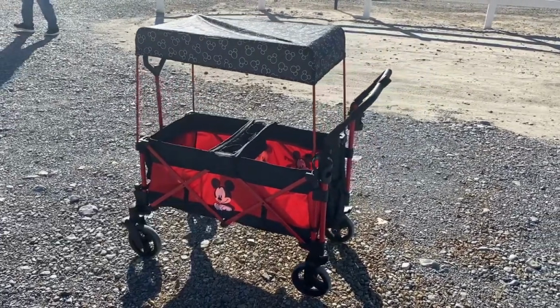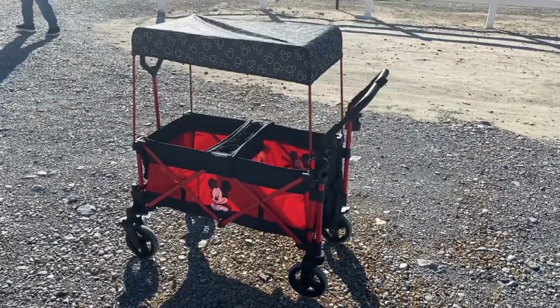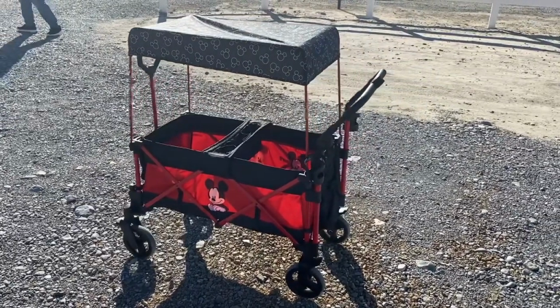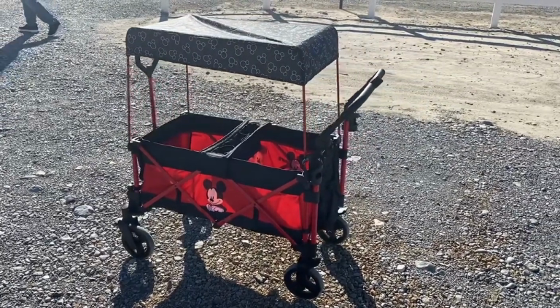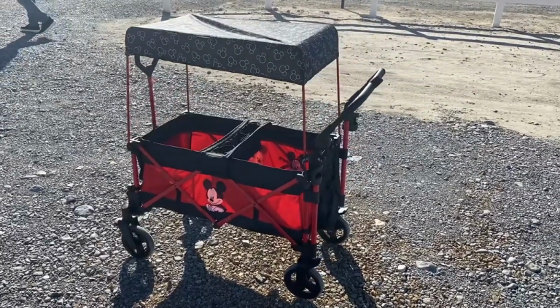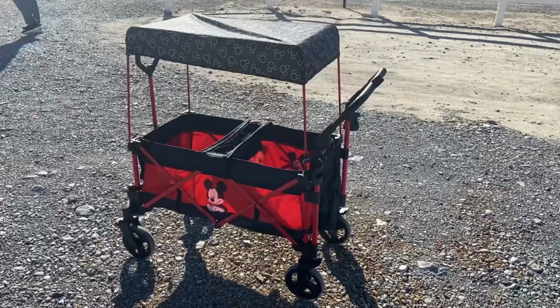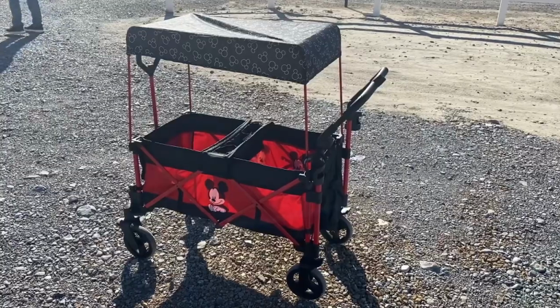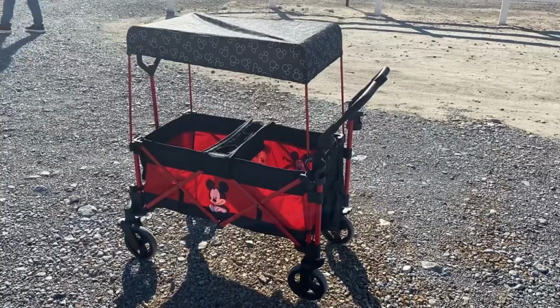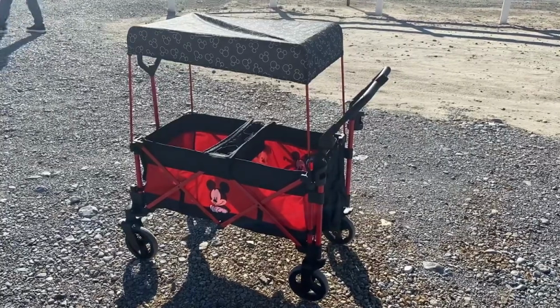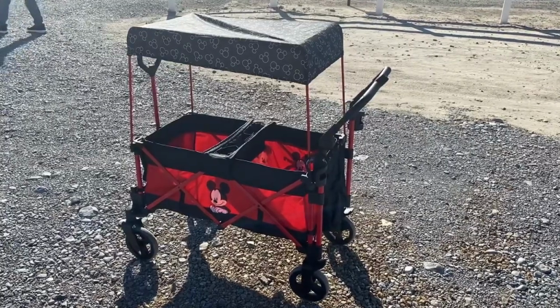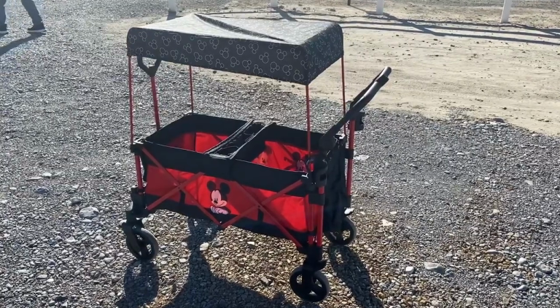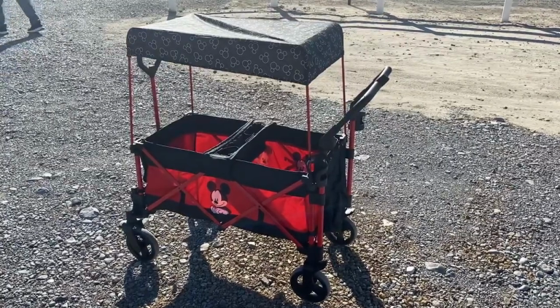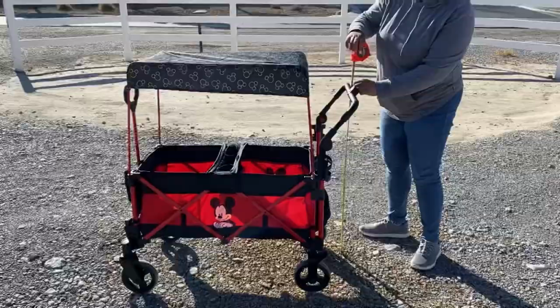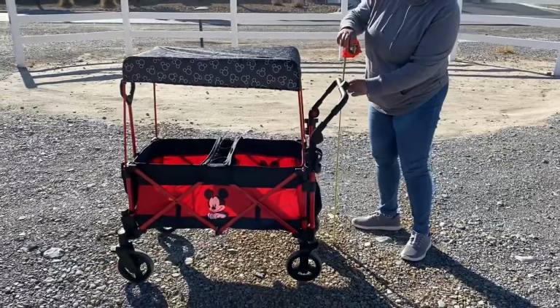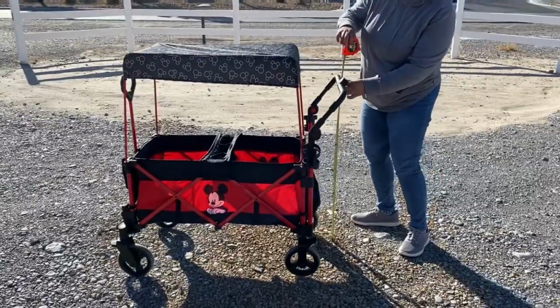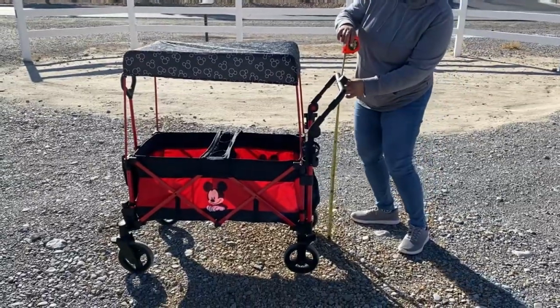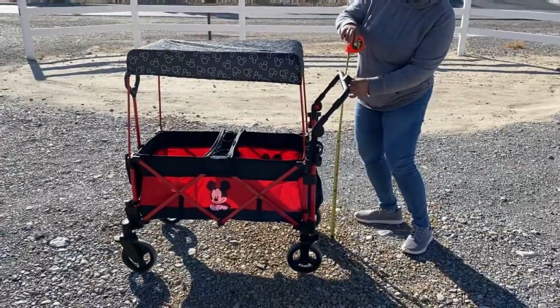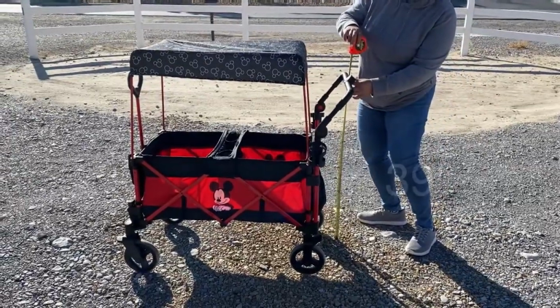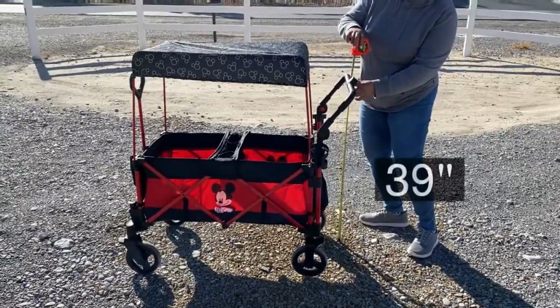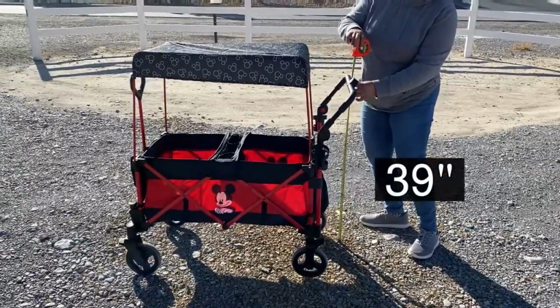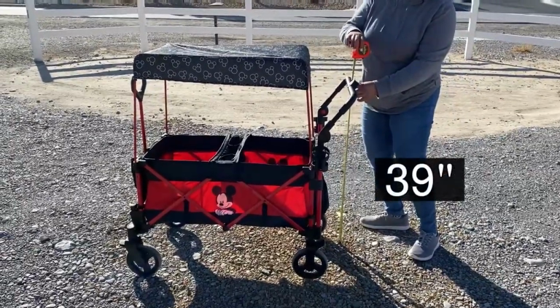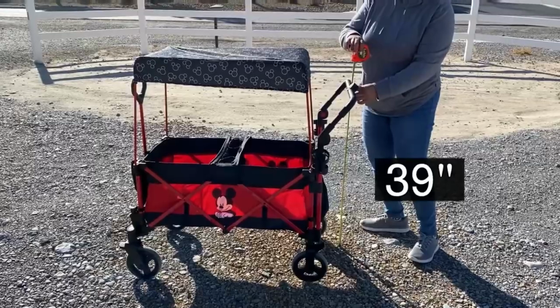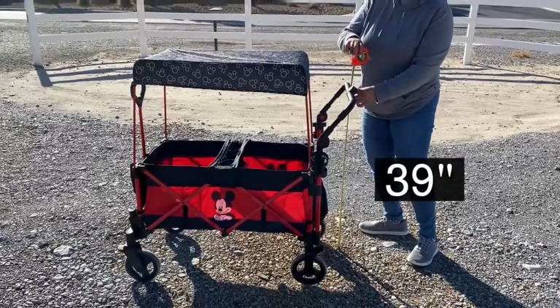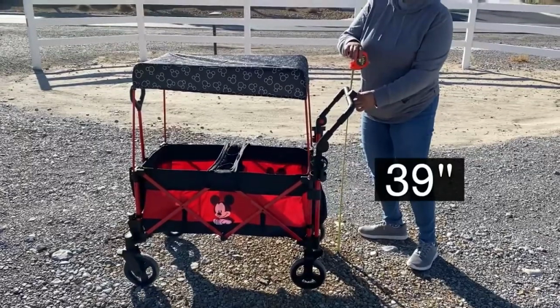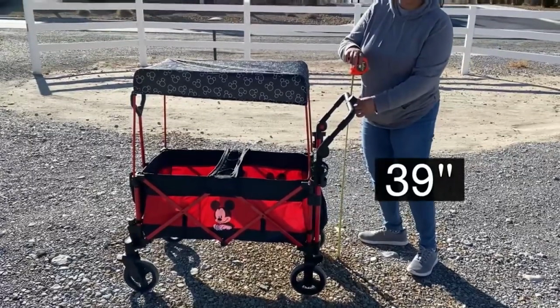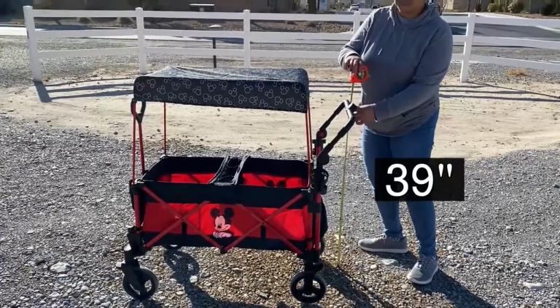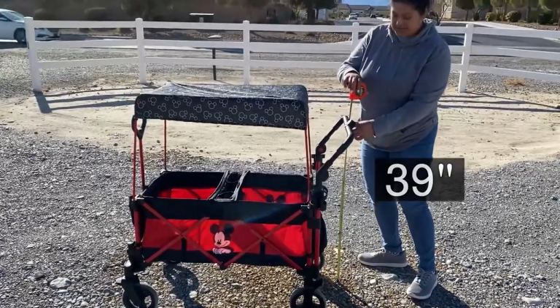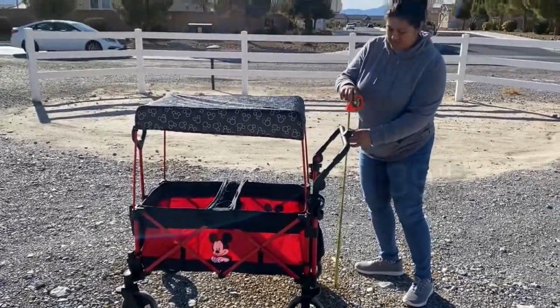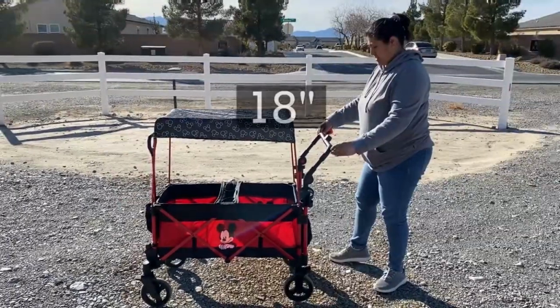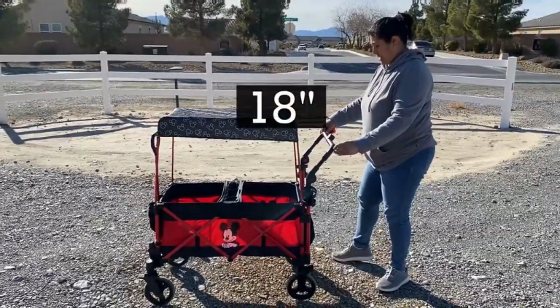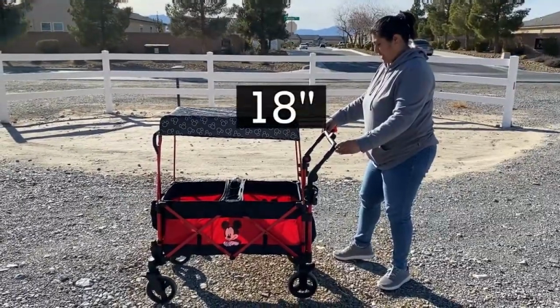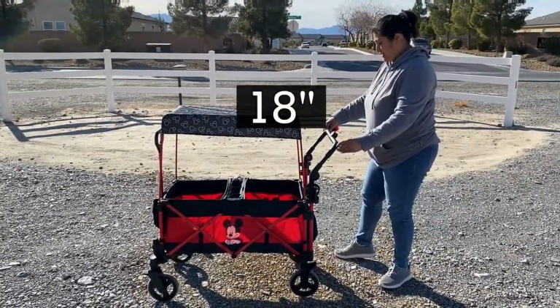It is the most affordable wagon I've purchased up to date. The adjustable handlebar height at the highest comfortable setting is 39 inches, and it has an 18-inch width.